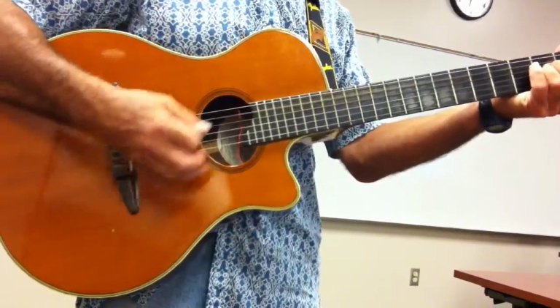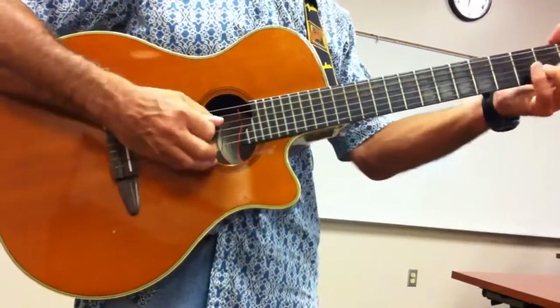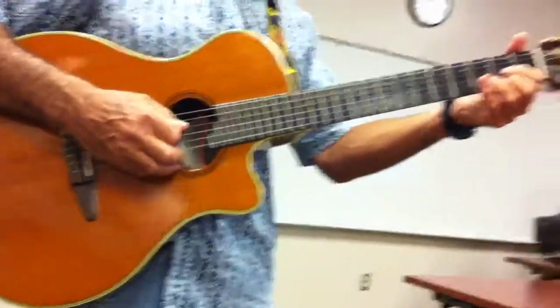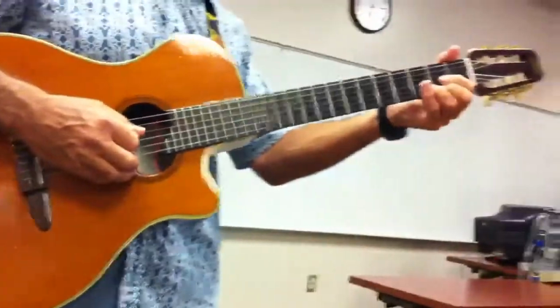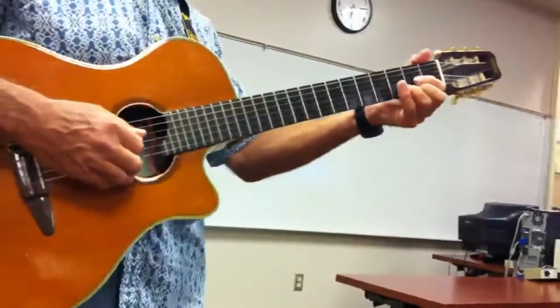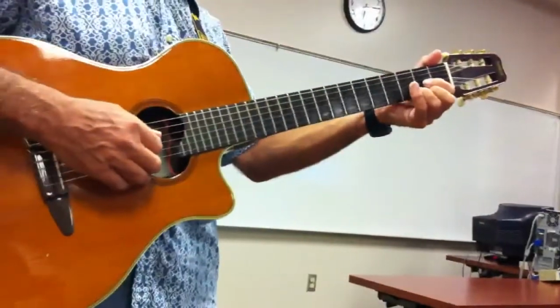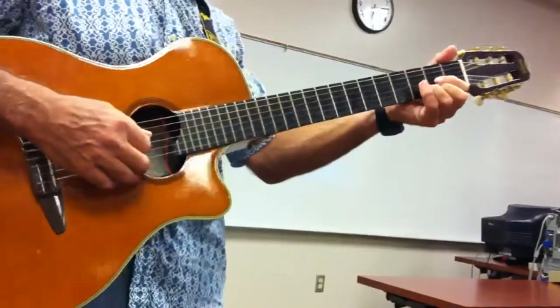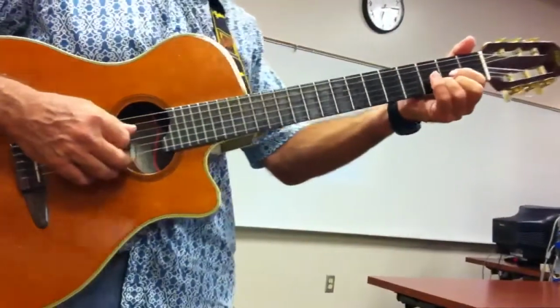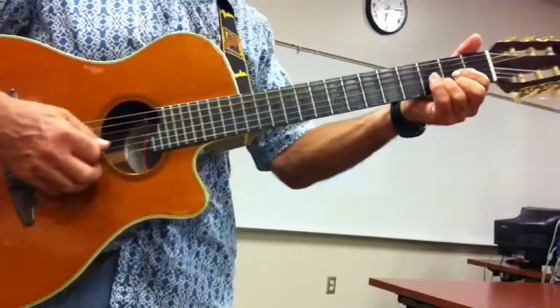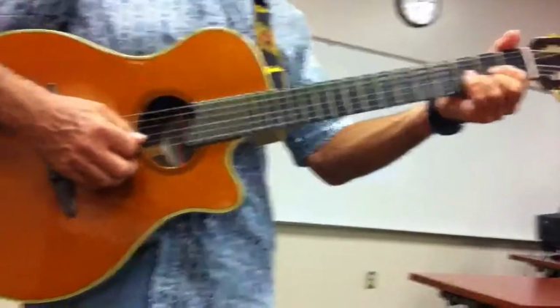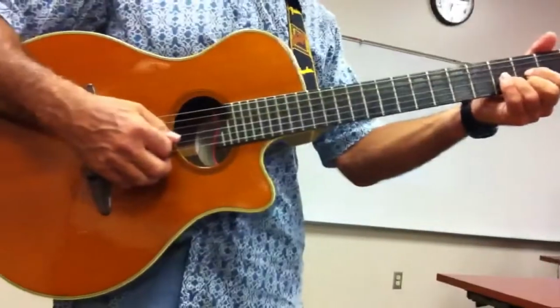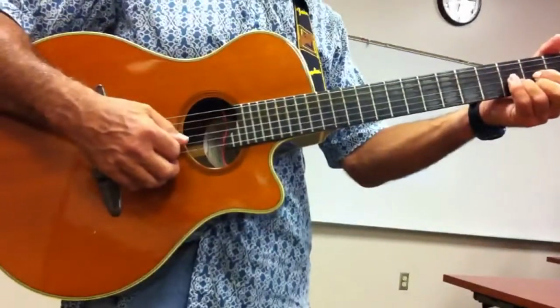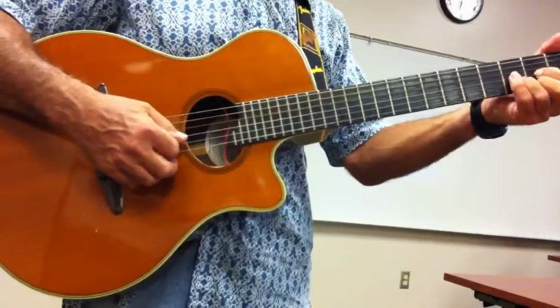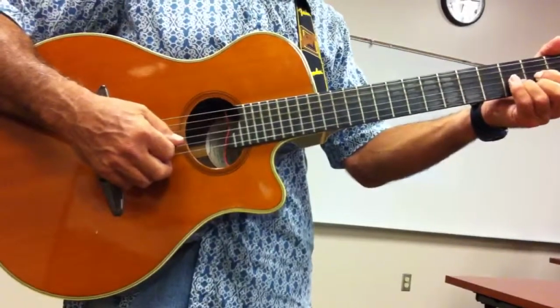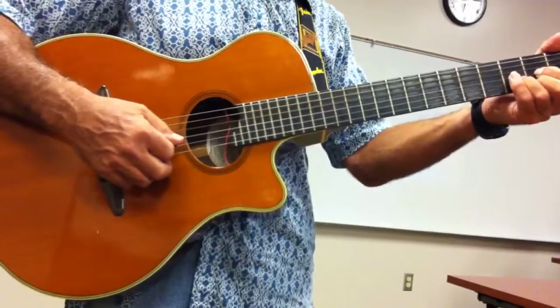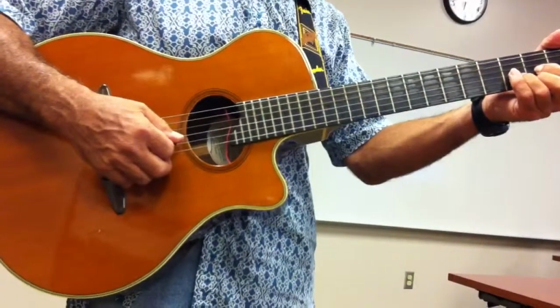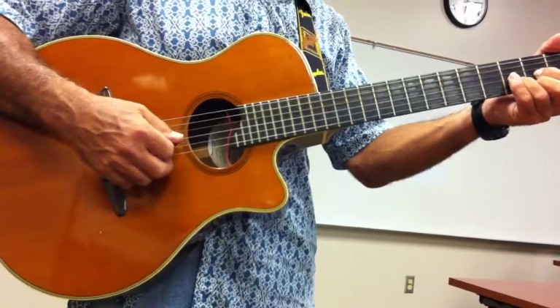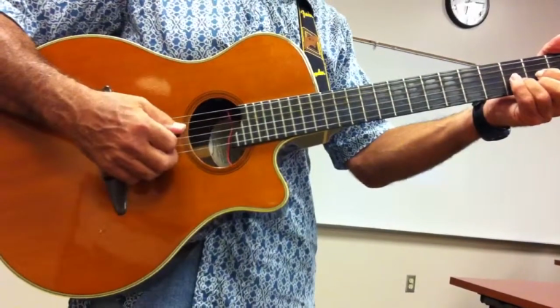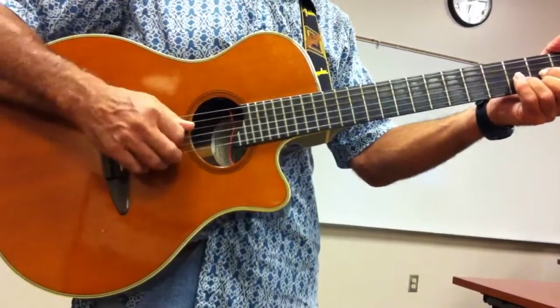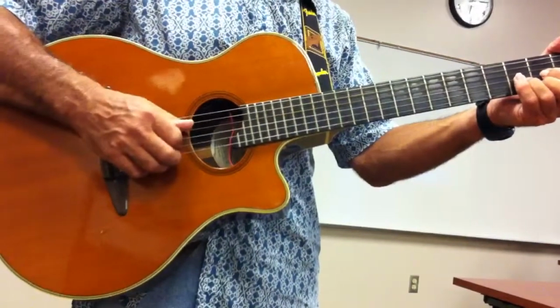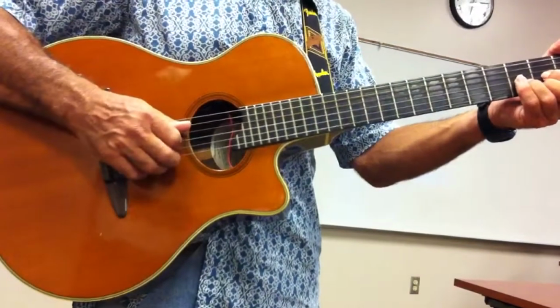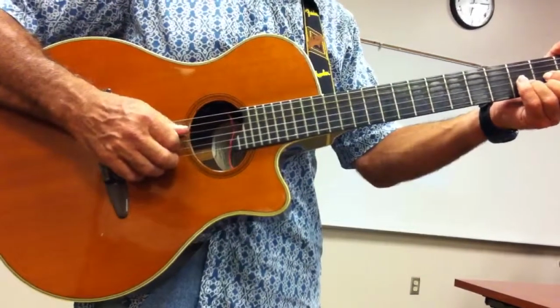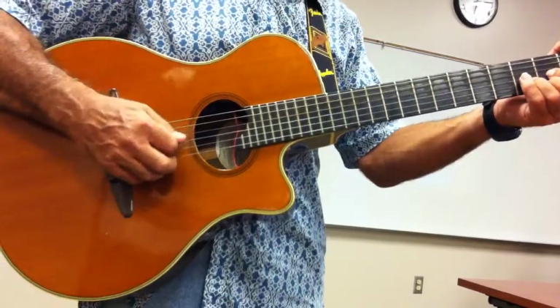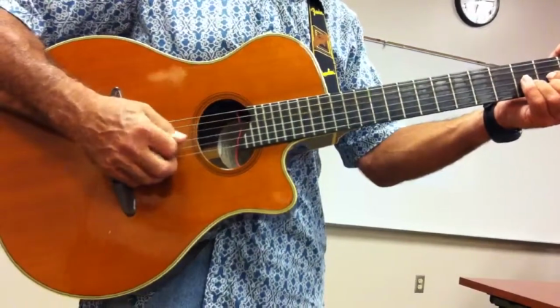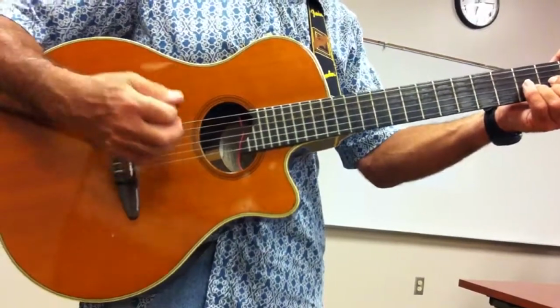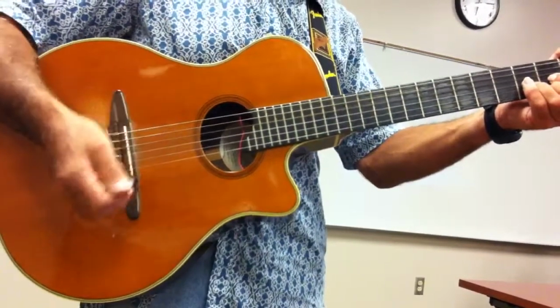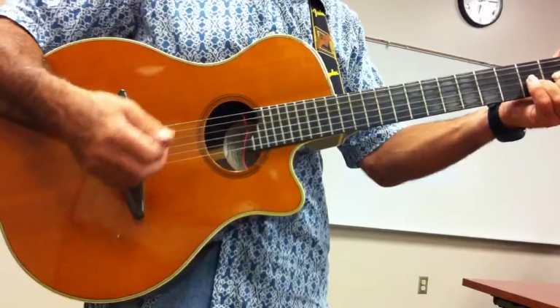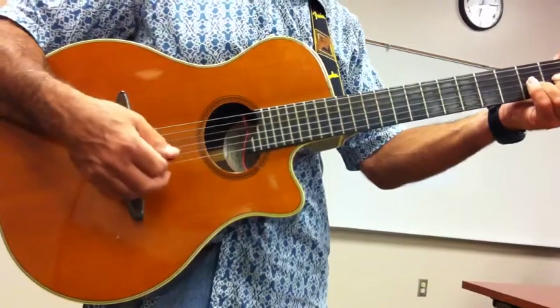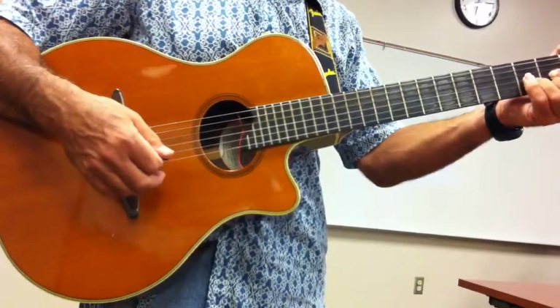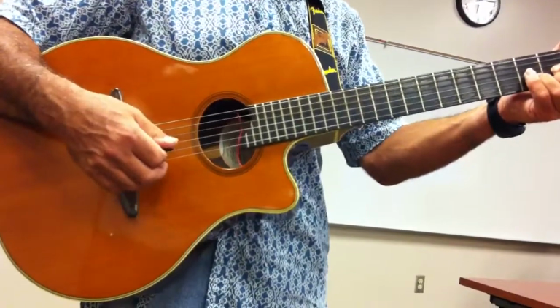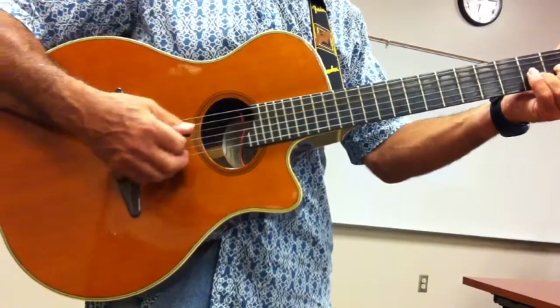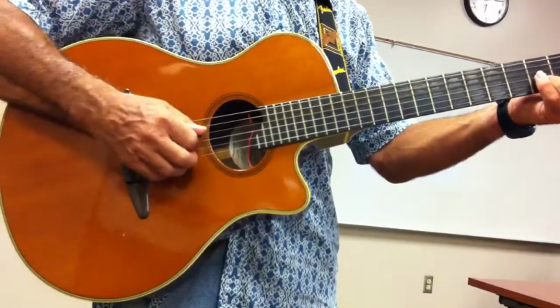Your D chord, you're going to pluck your open fourth string. That's your D note, the root of the D chord. And then strum strings 3, 2, 1.